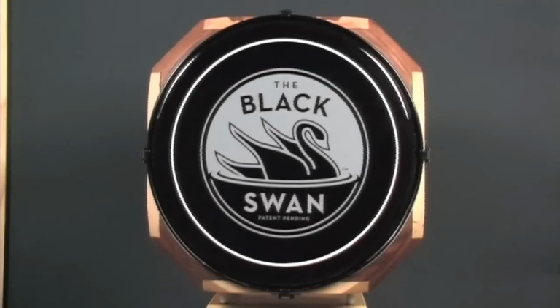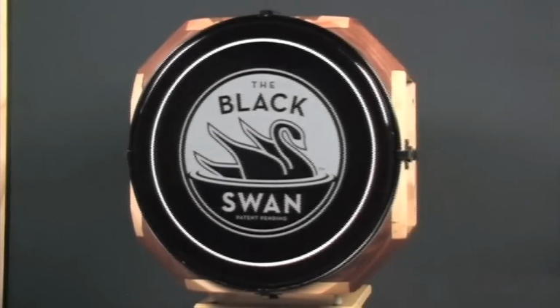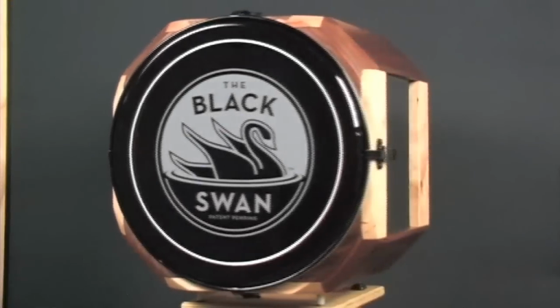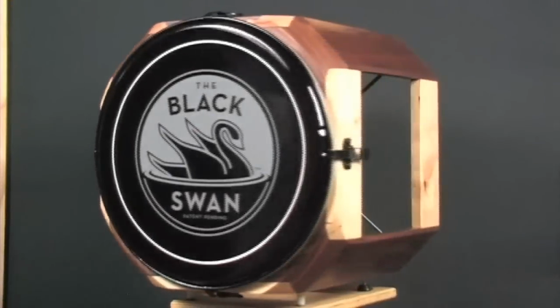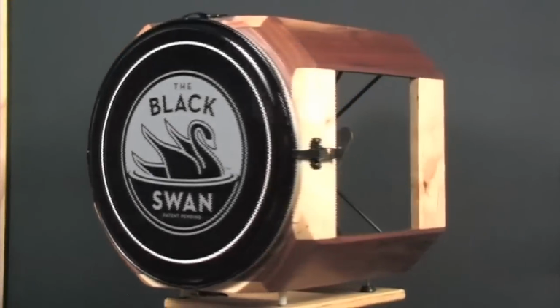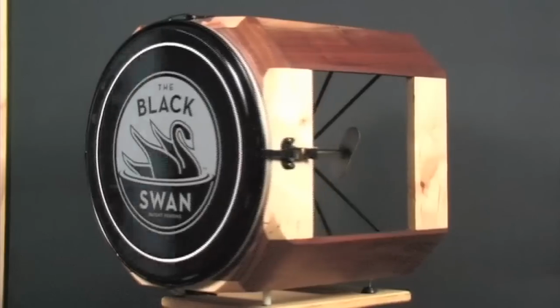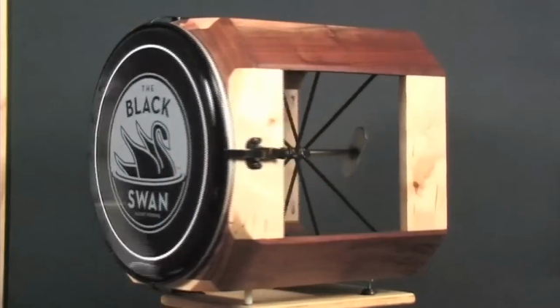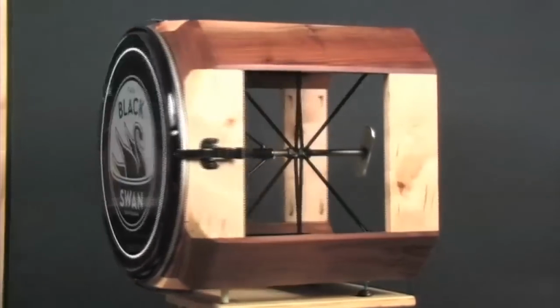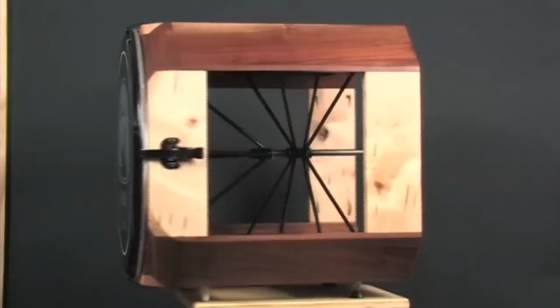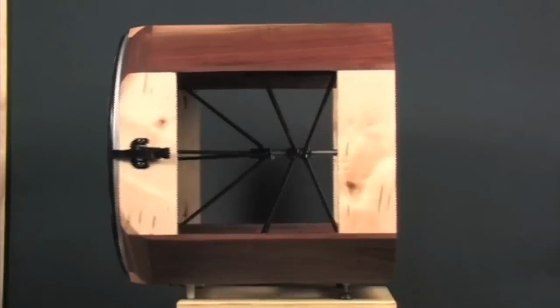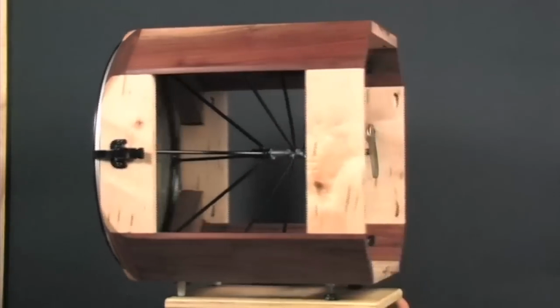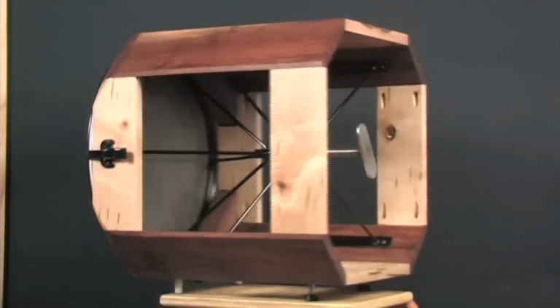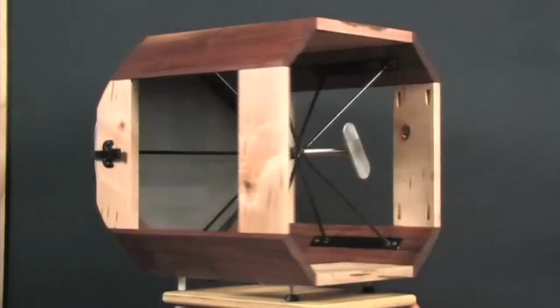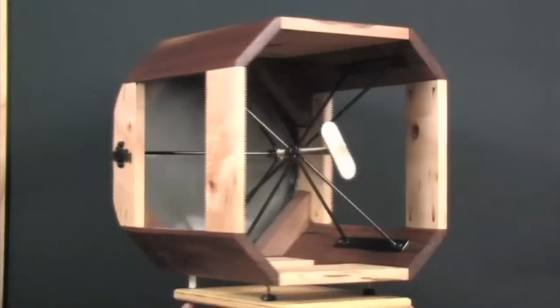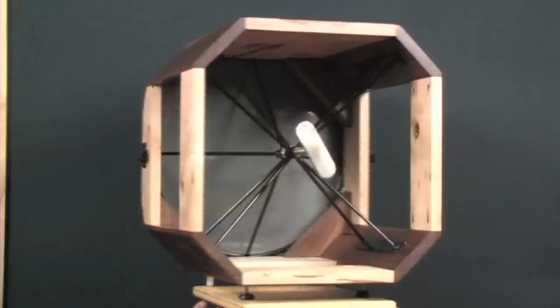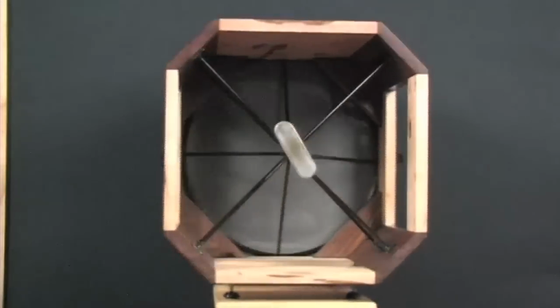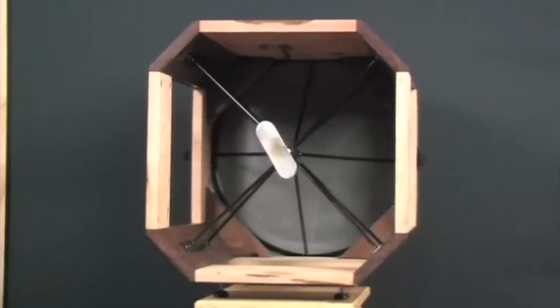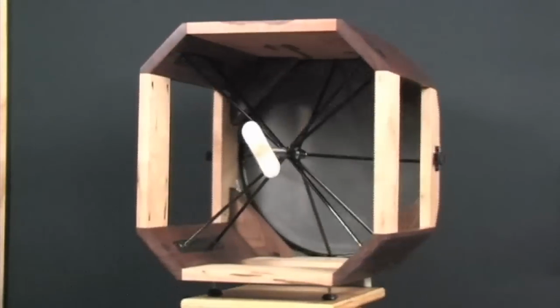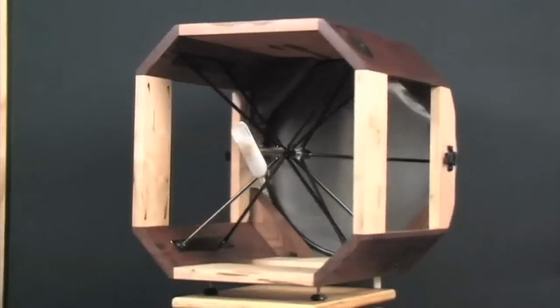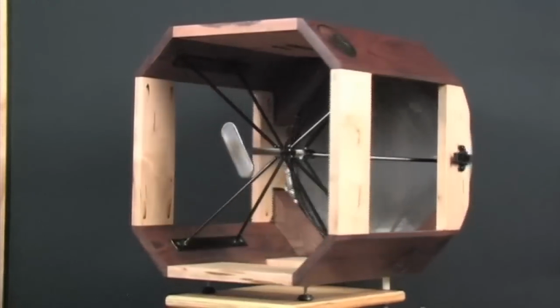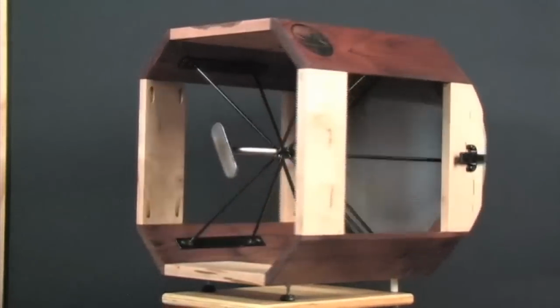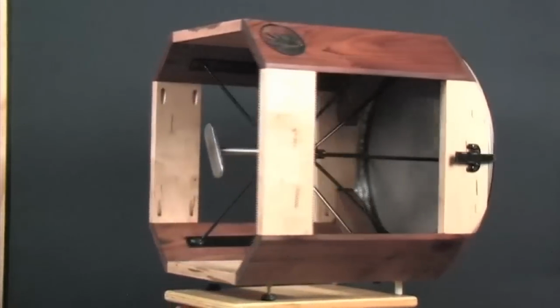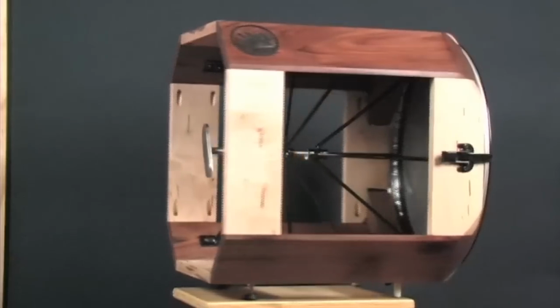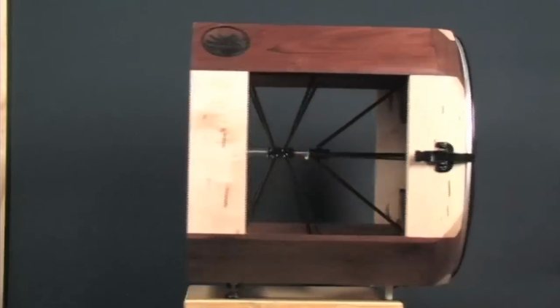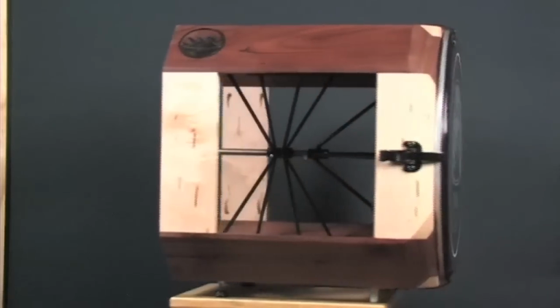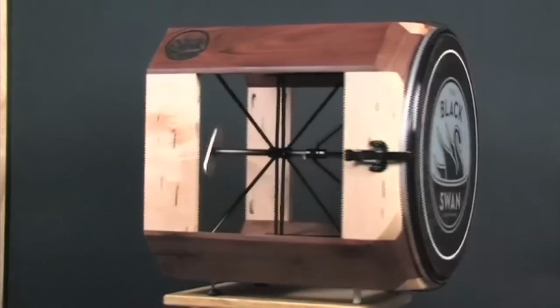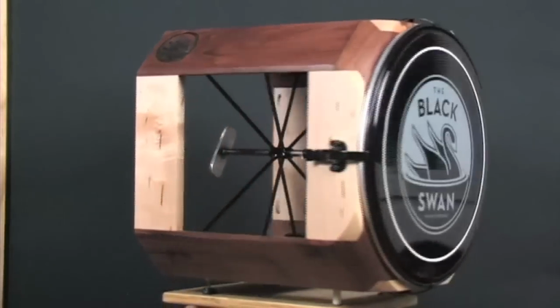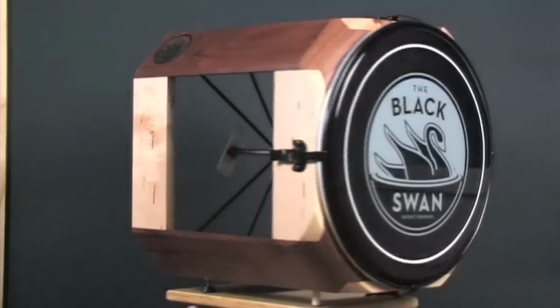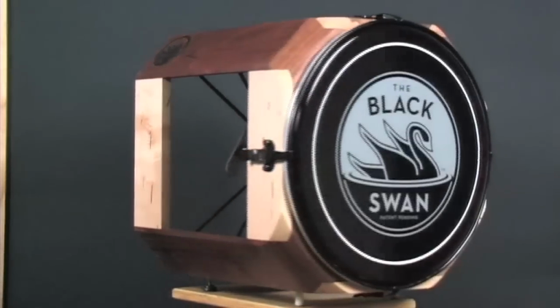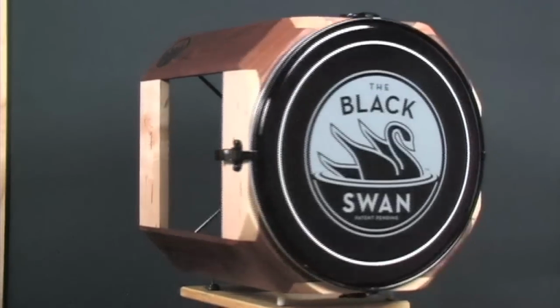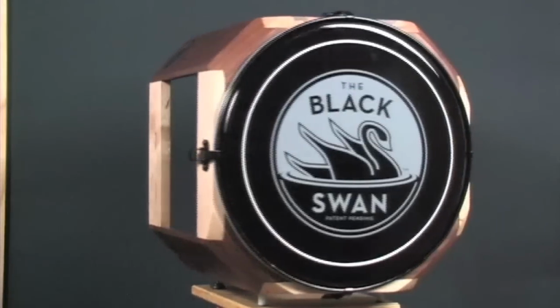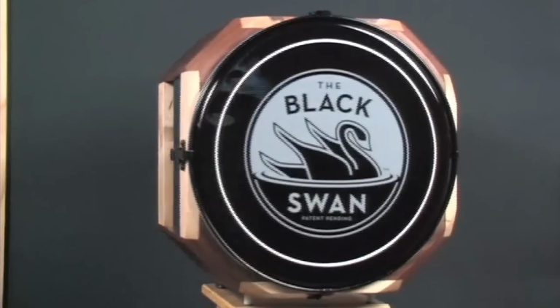The Black Swan Drum is the most versatile single drum available. It was created to be modular and portable so that any player can easily customize it to their needs and abilities.